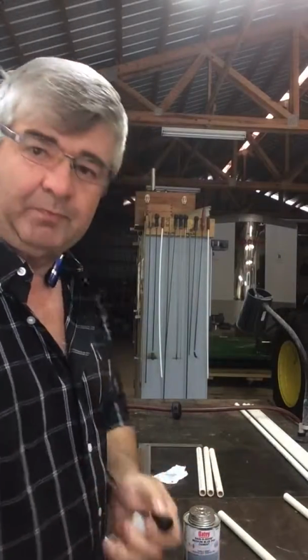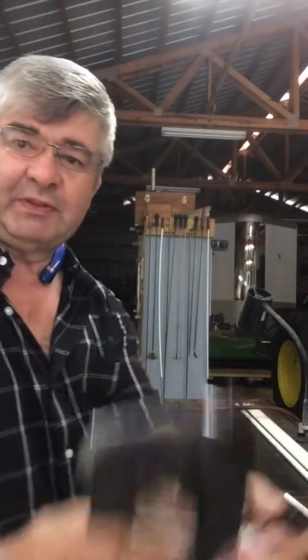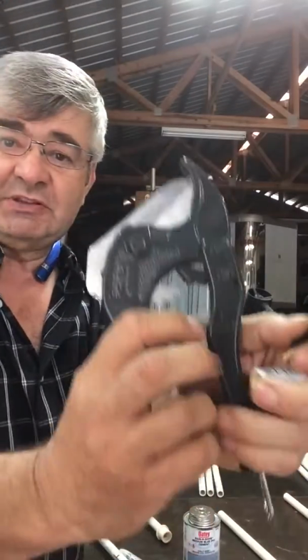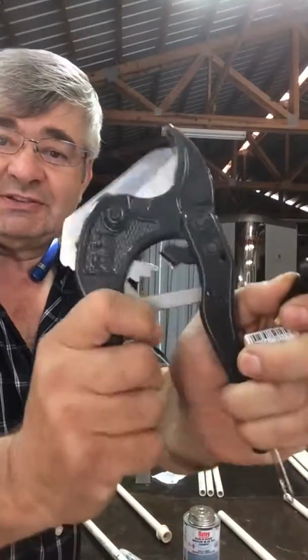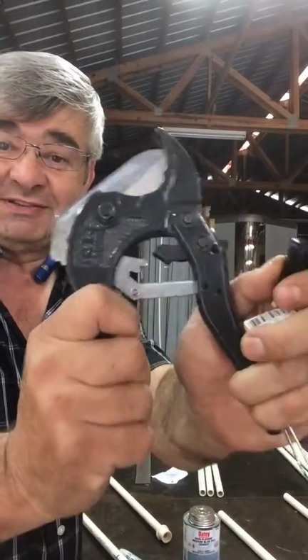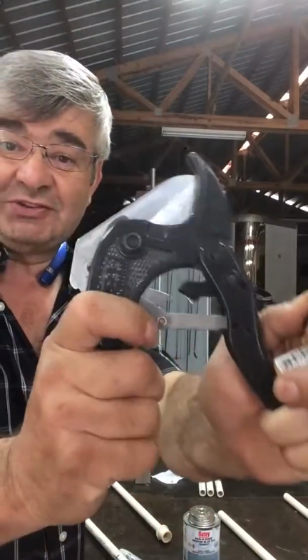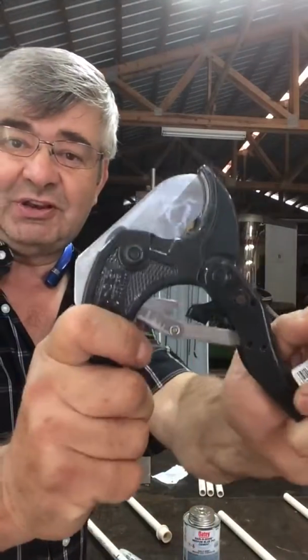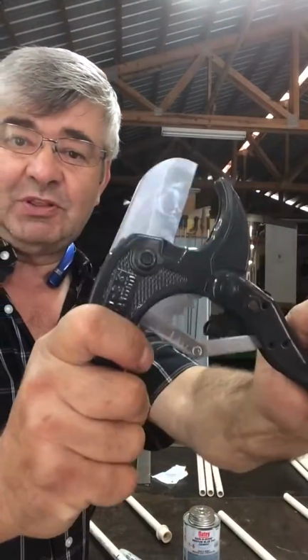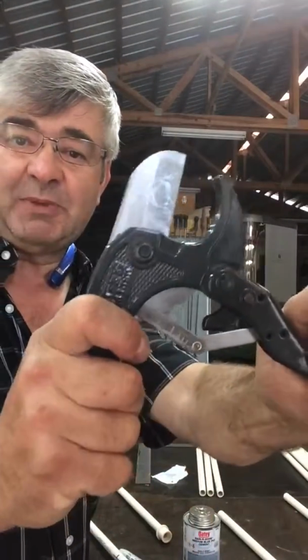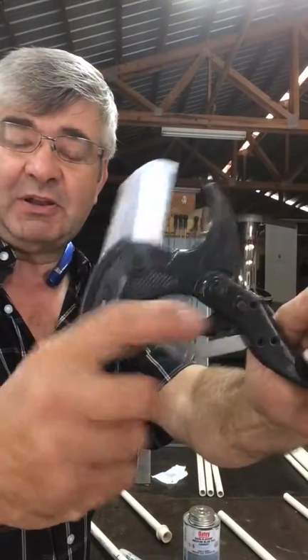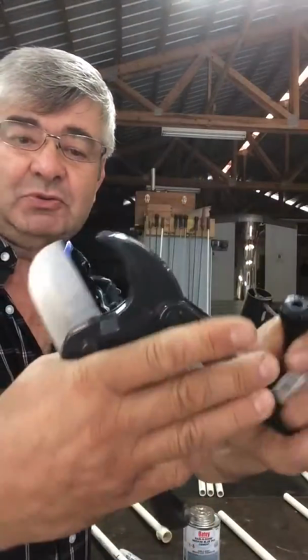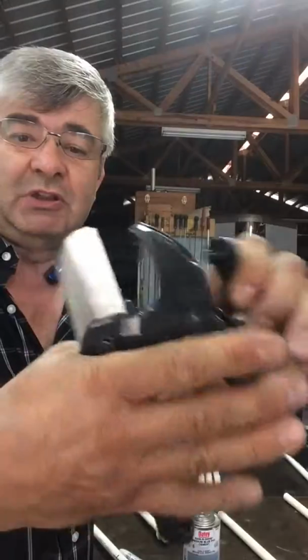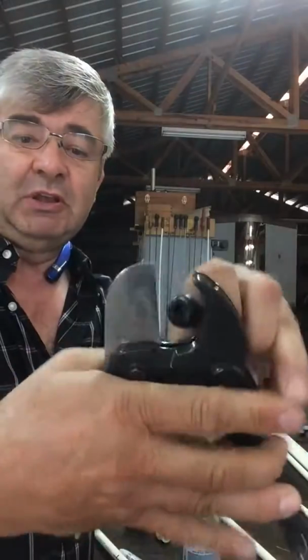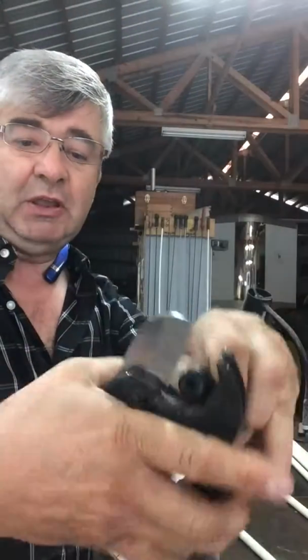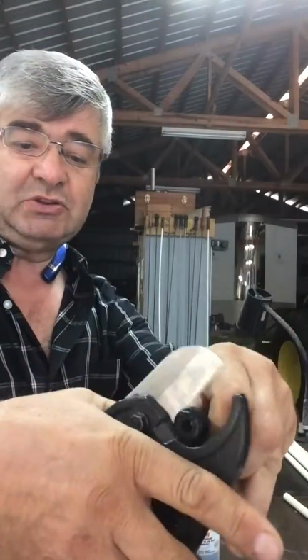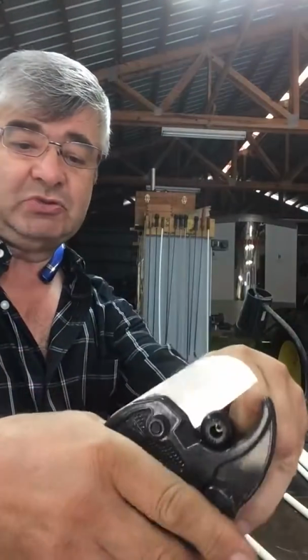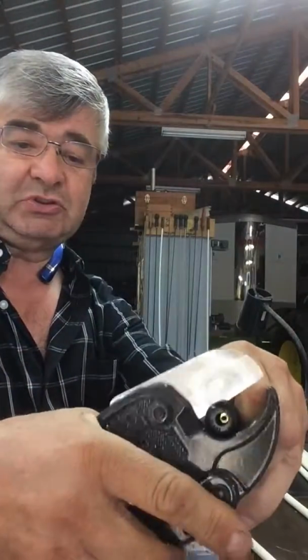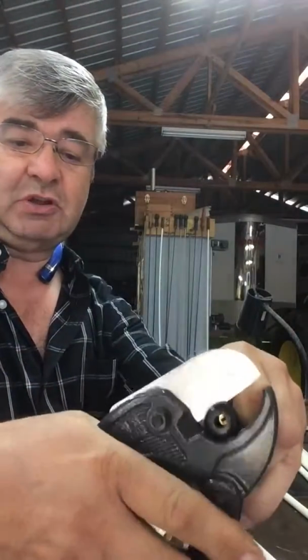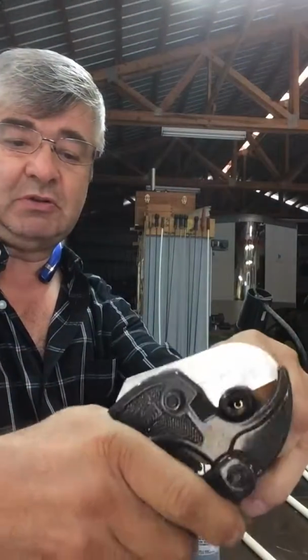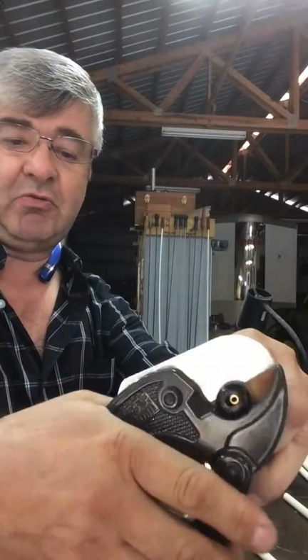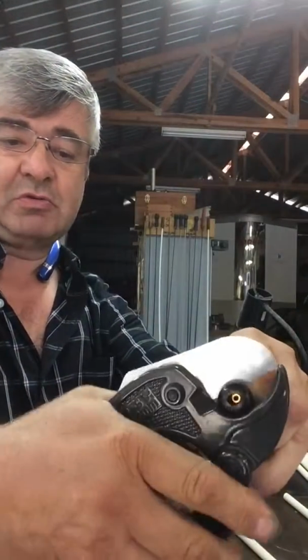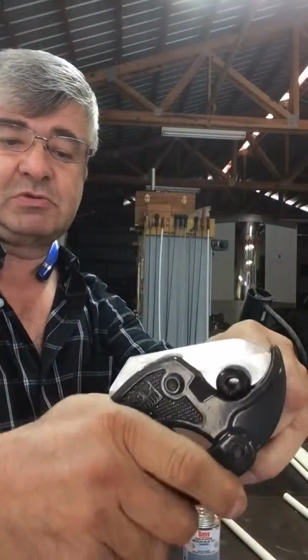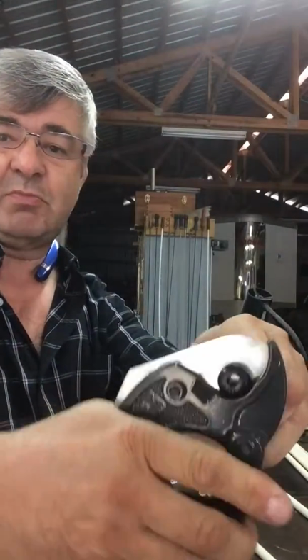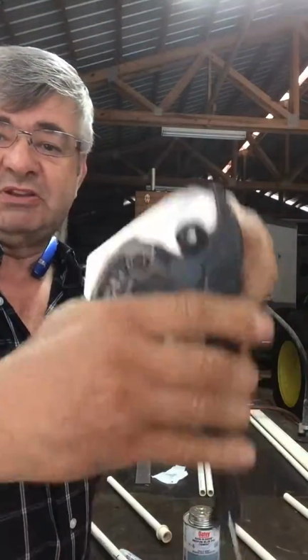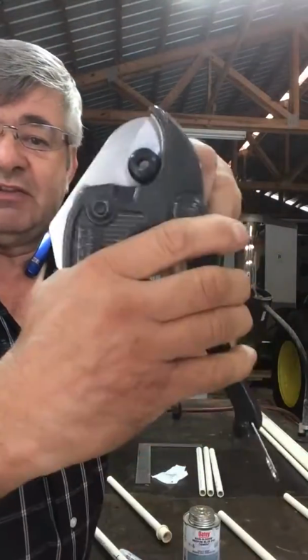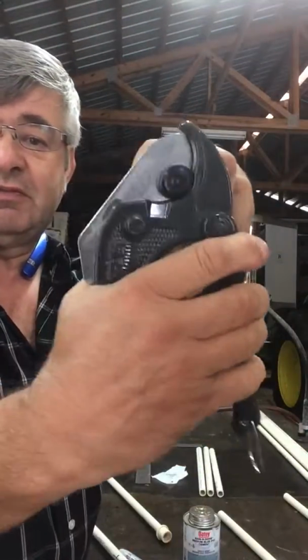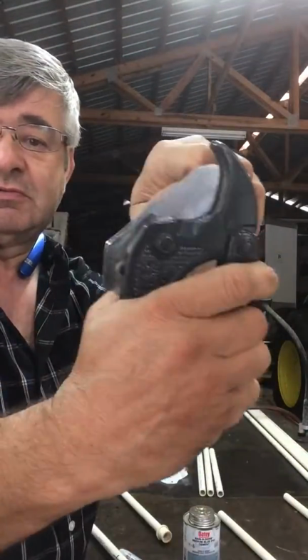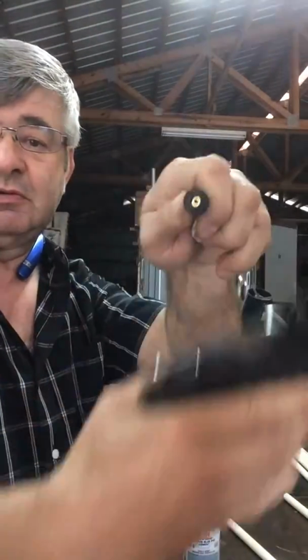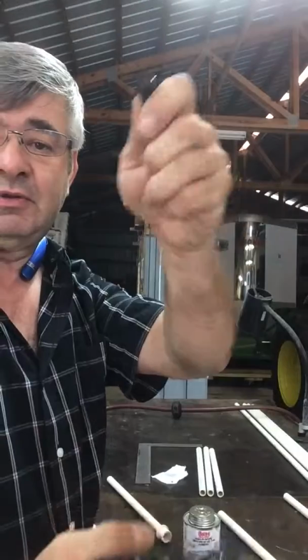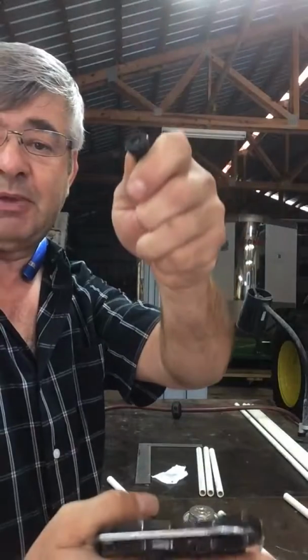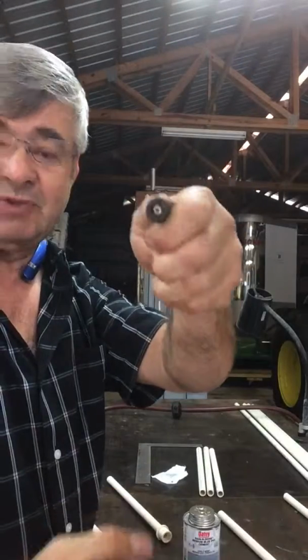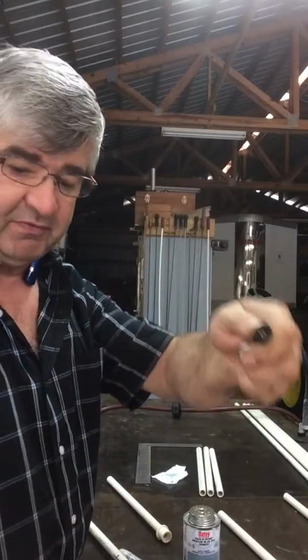This is essential — you need one of these pipe cutting tools. I just use this to cut the rubber piece off, and it pops right off.